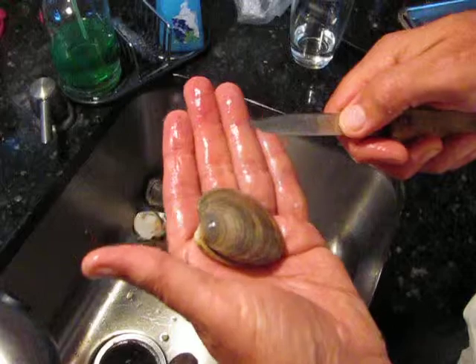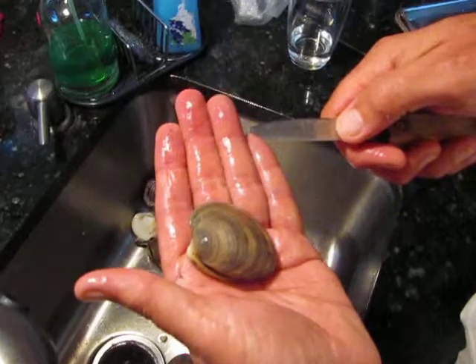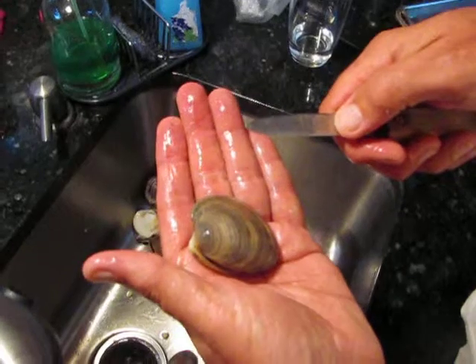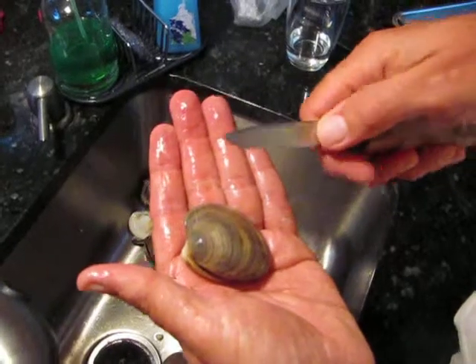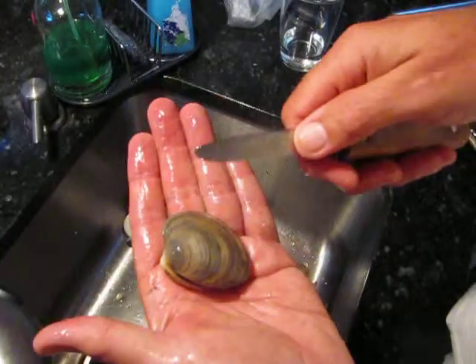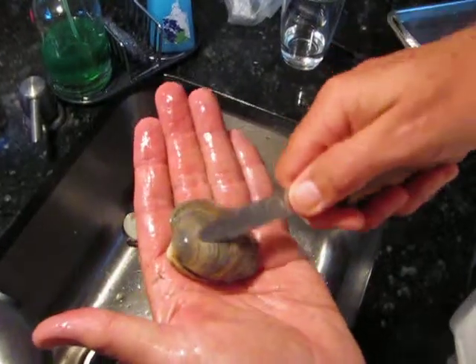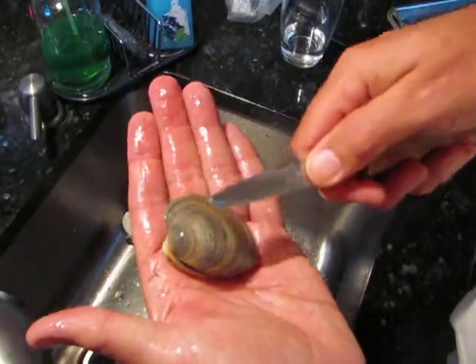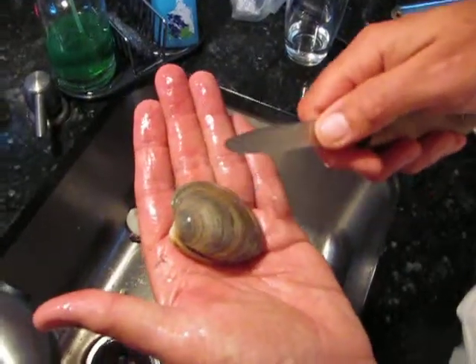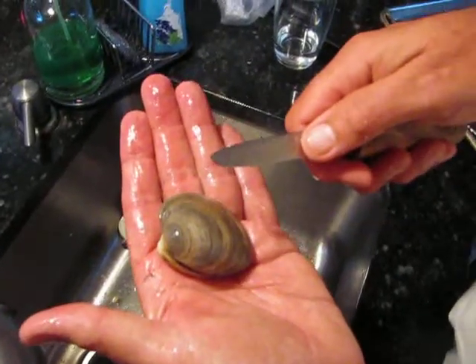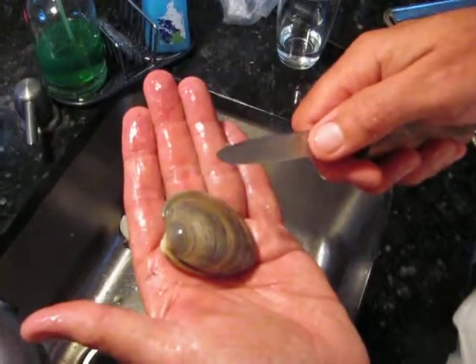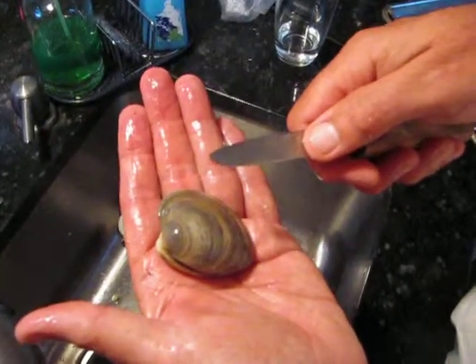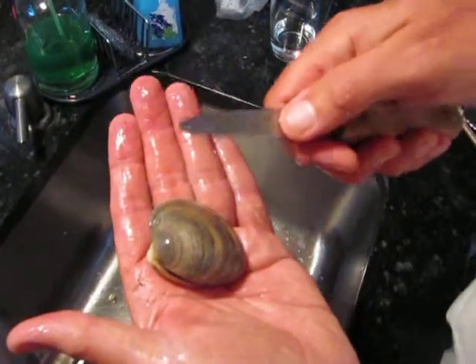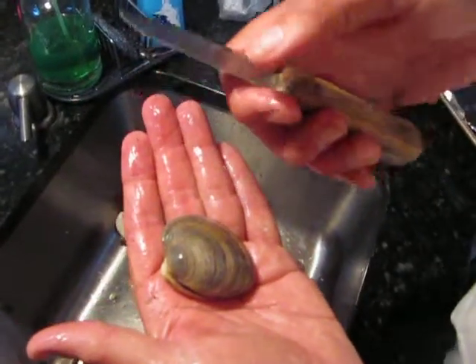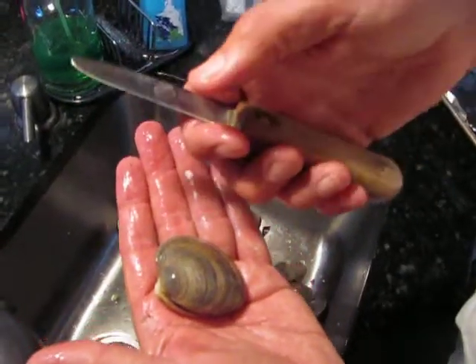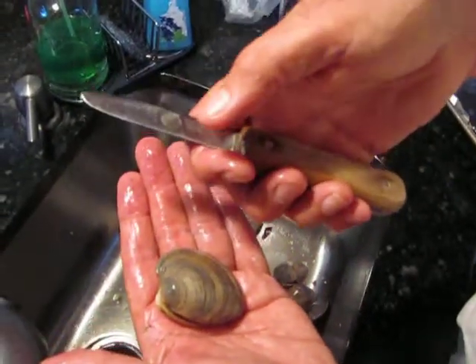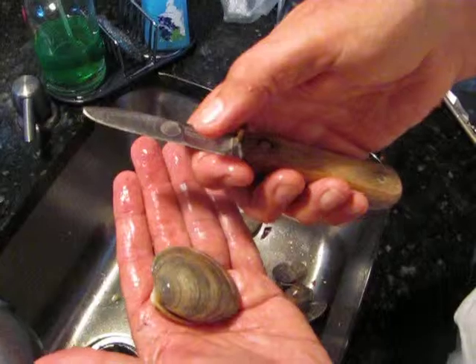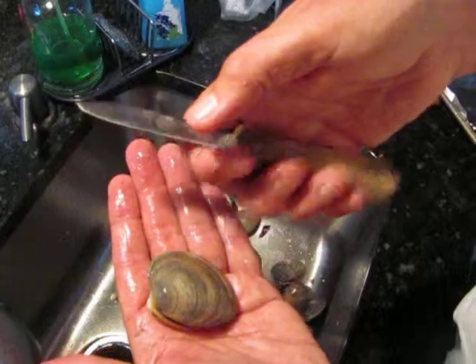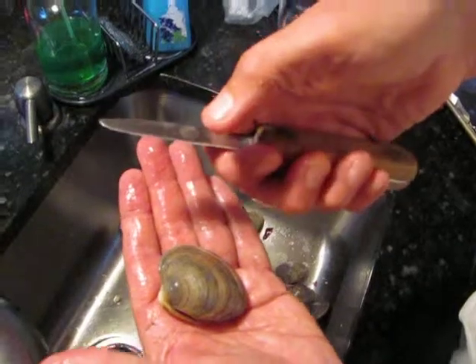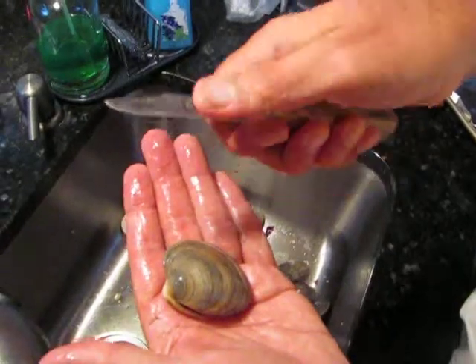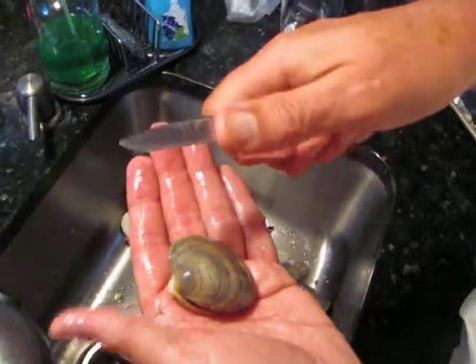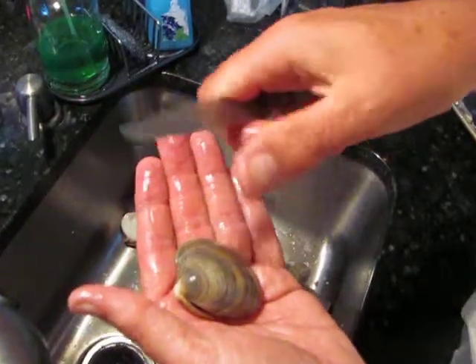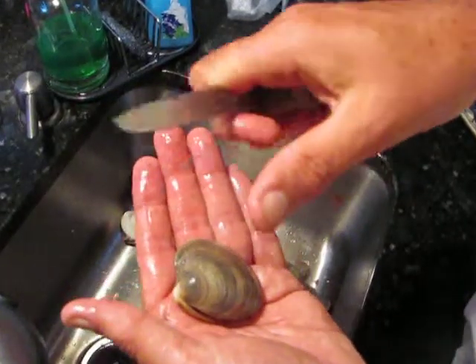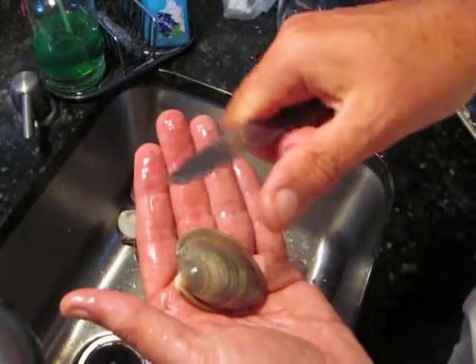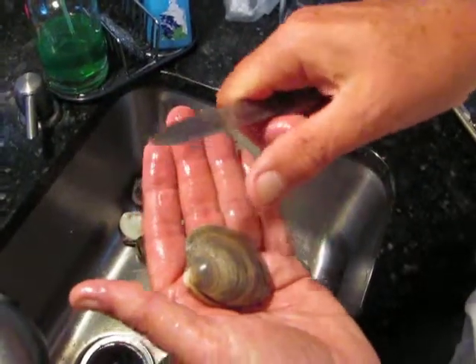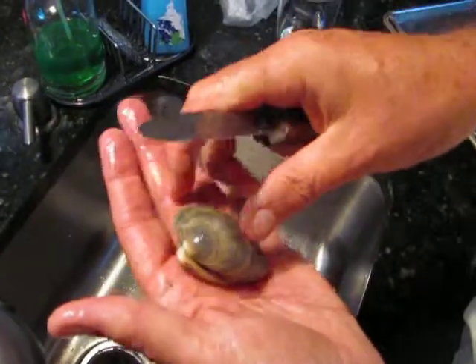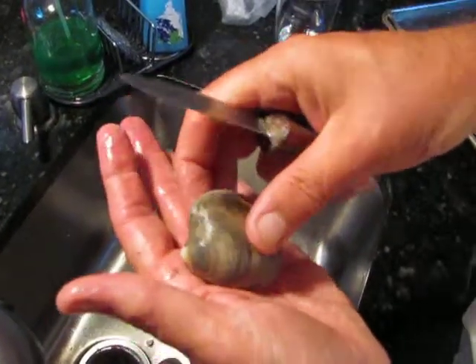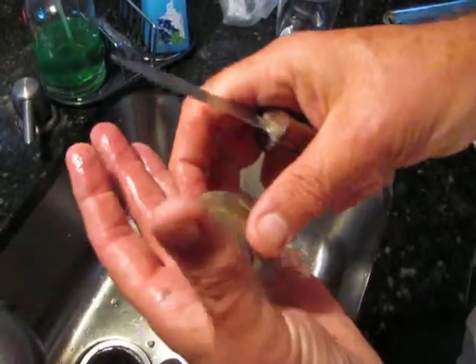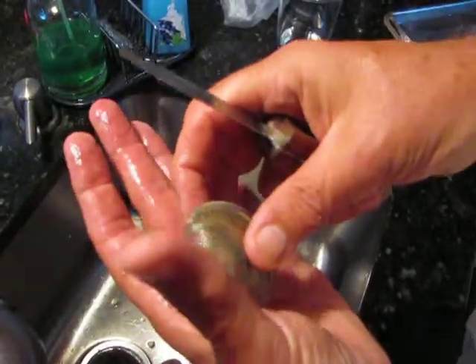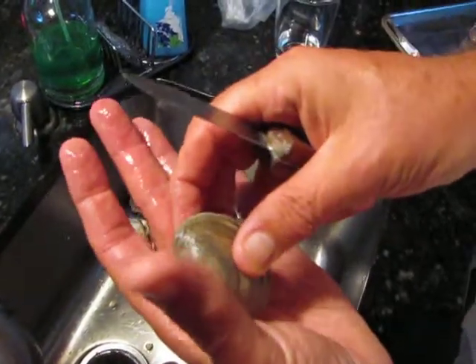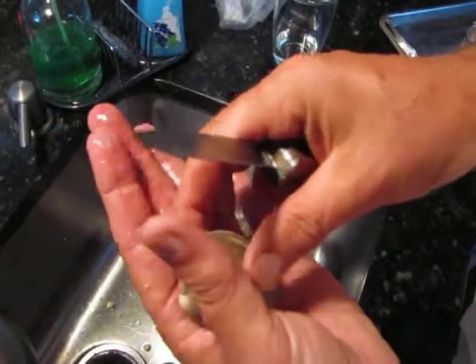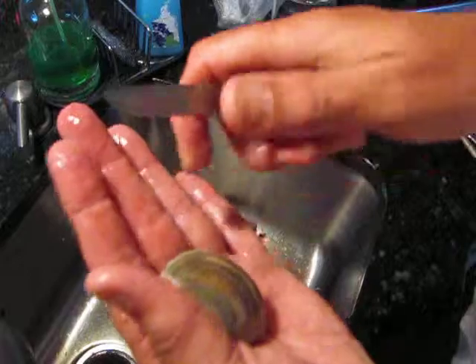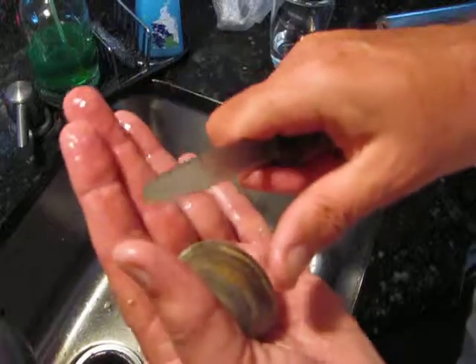Shucking a clam. The clam goes in your left hand if you're right-handed. The right hand holds the knife up close — it only holds the knife. Then the knife goes in by the thumb.